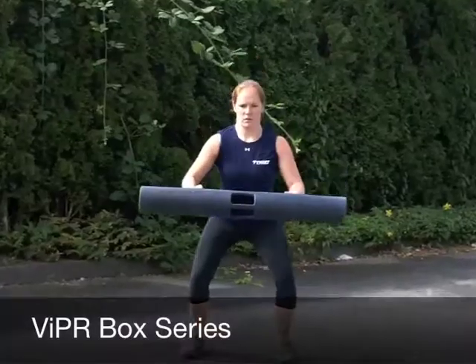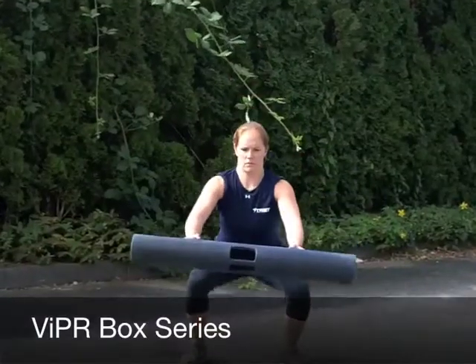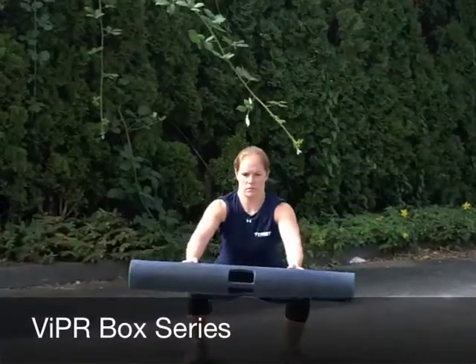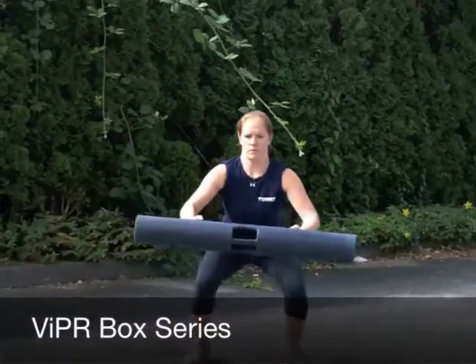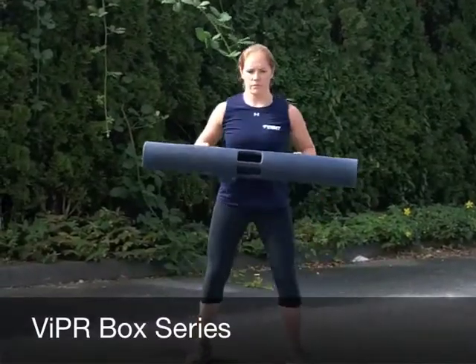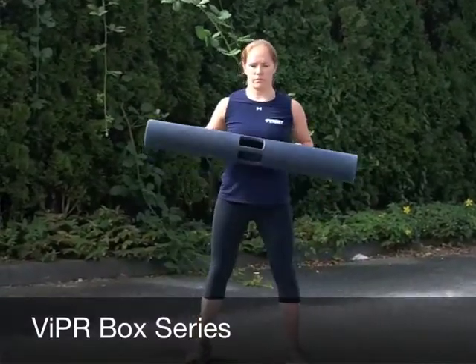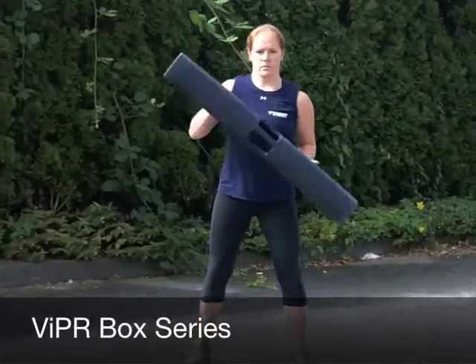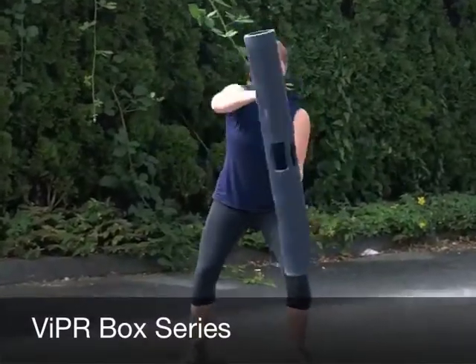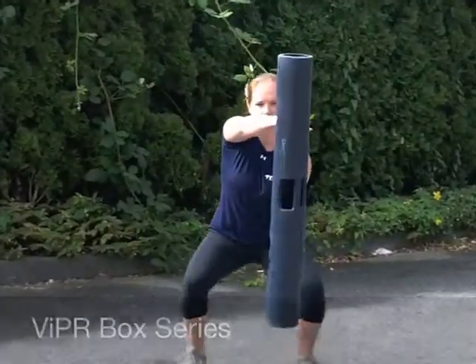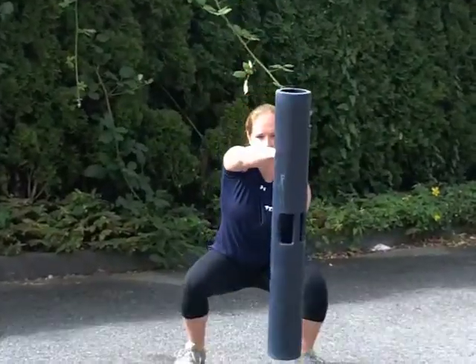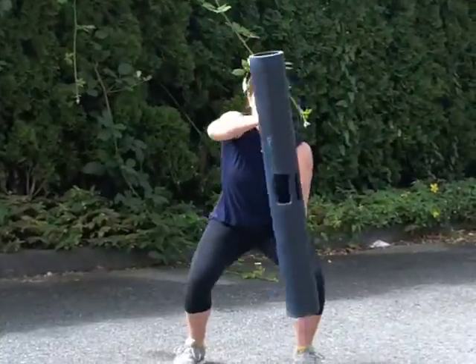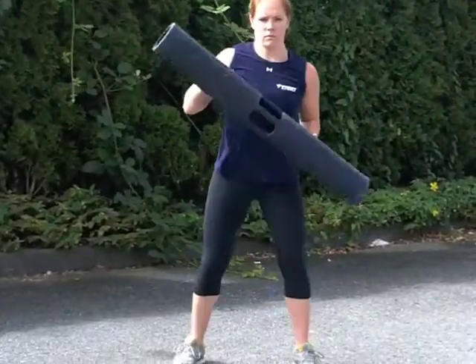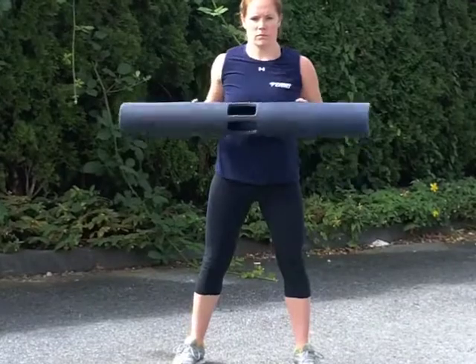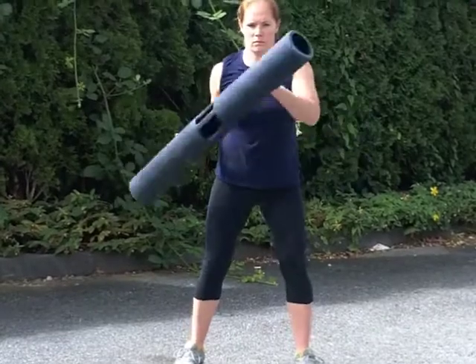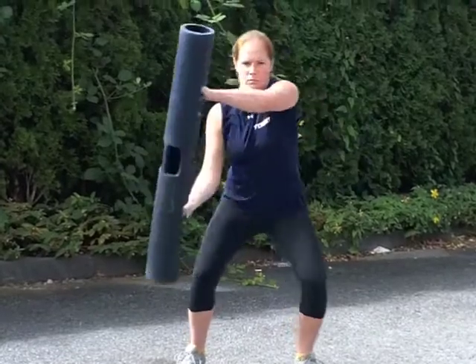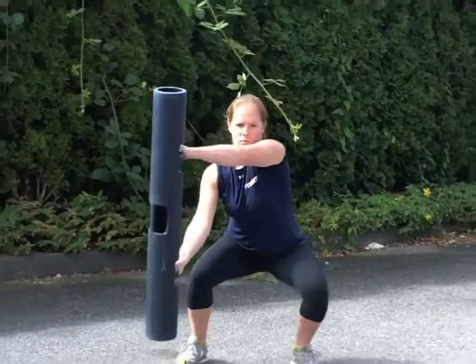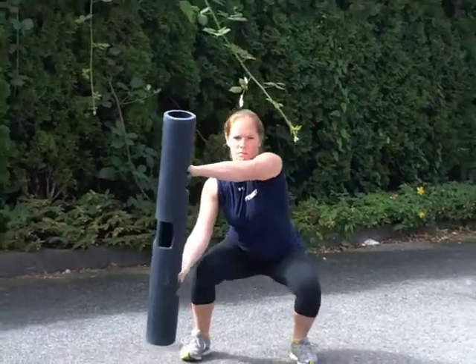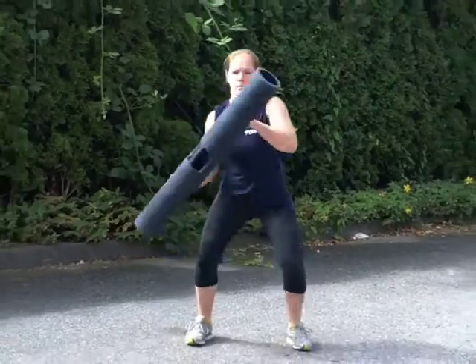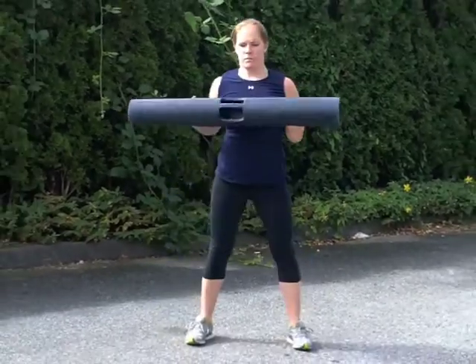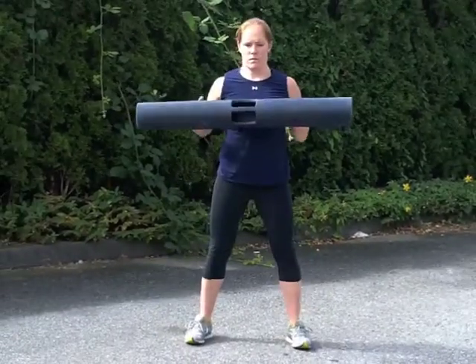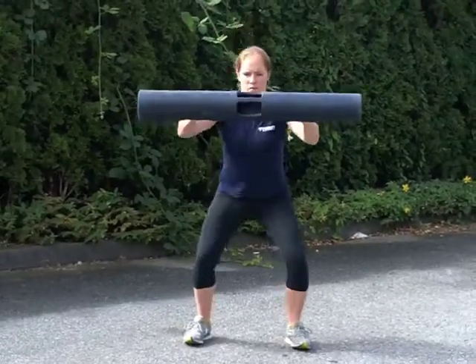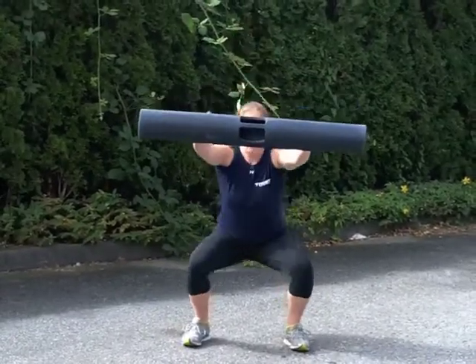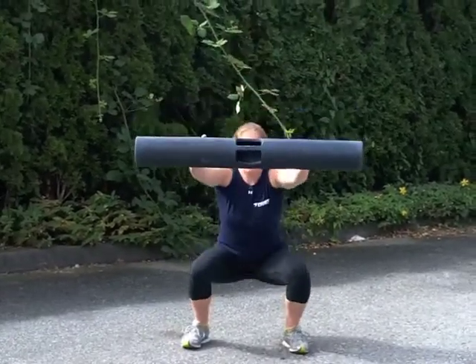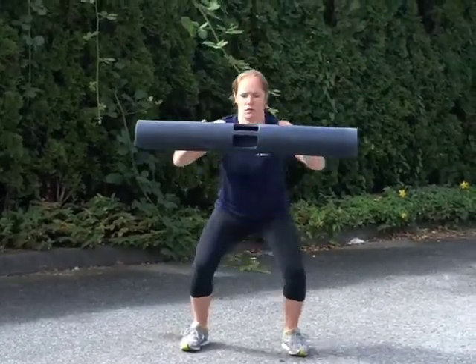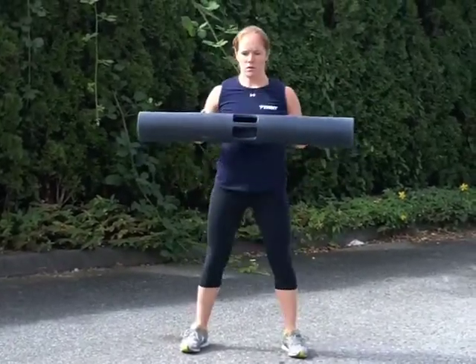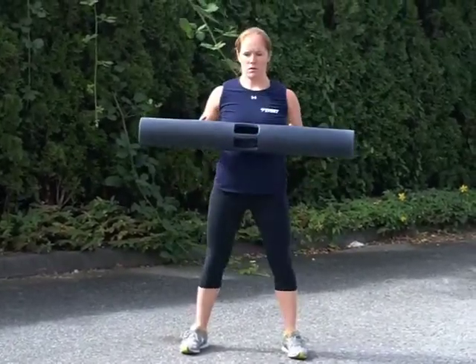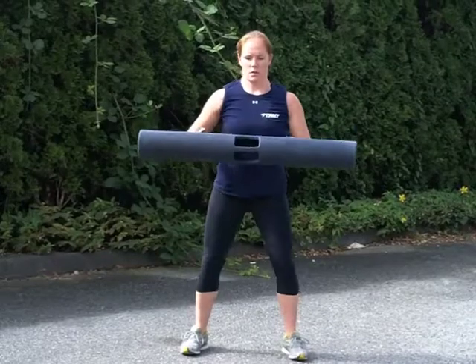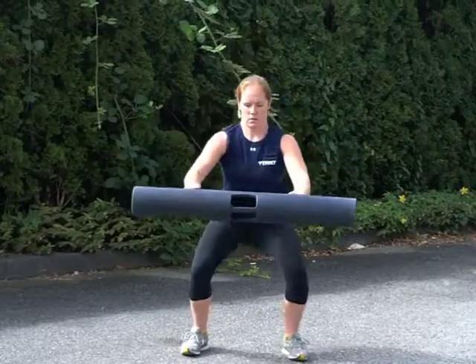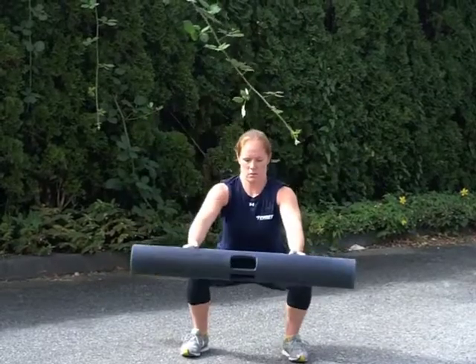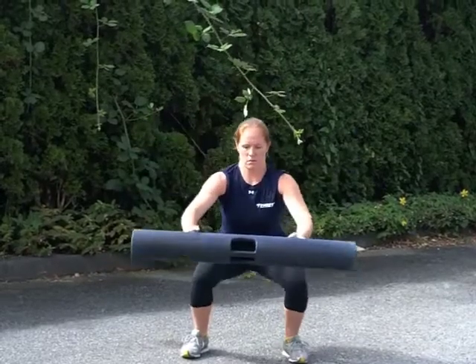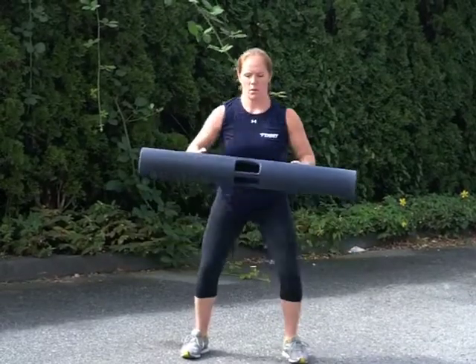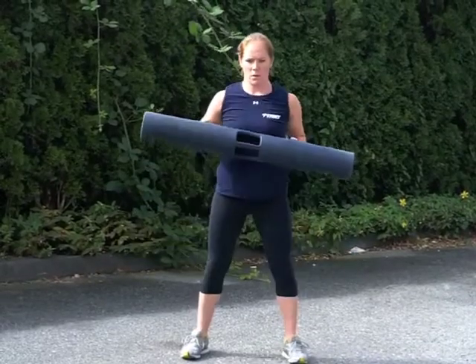Viper Box Series. The athlete starts in a ready position, holding the viper horizontally with both hands. The athlete will then perform a squat while pressing the viper out and away from the body.